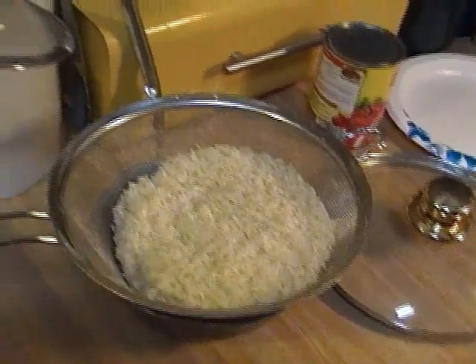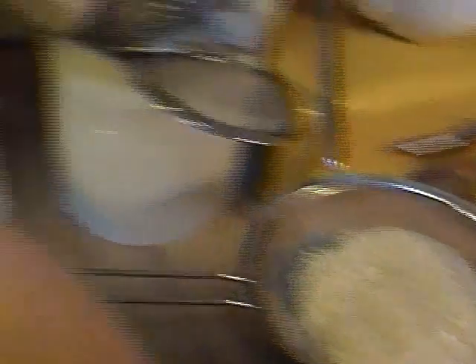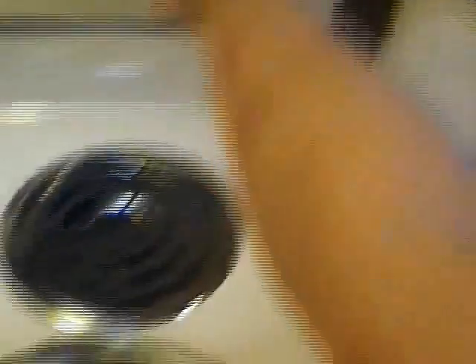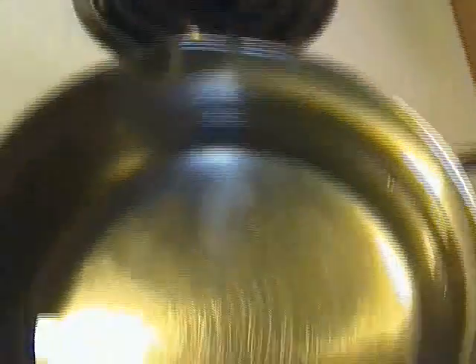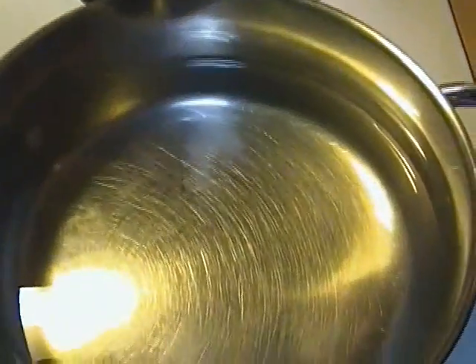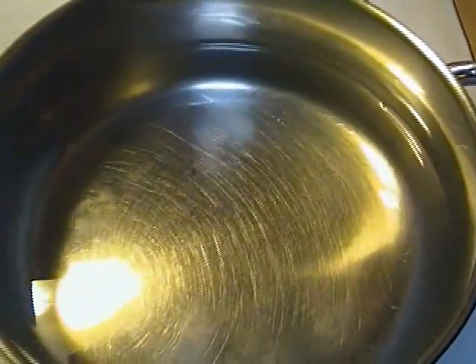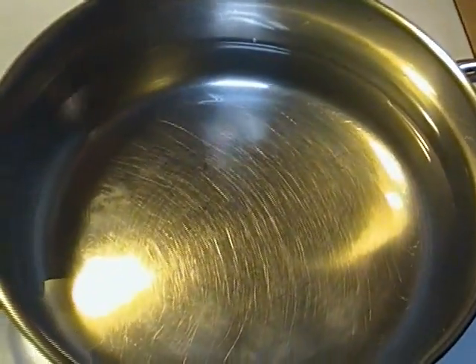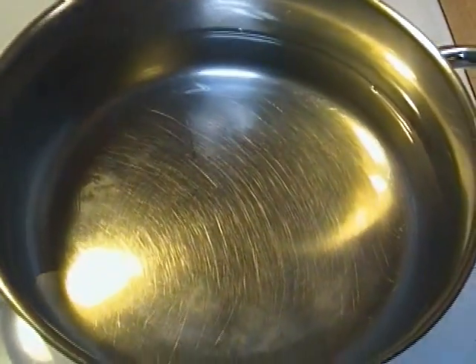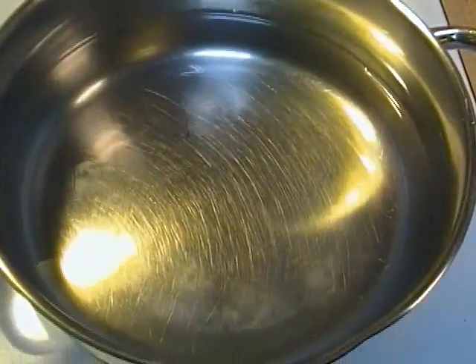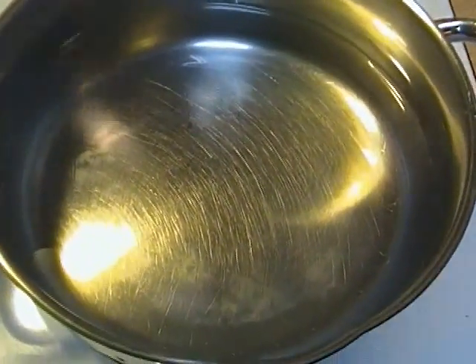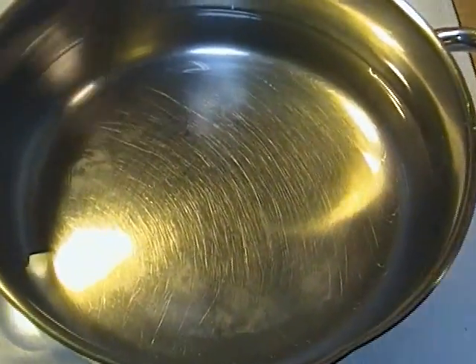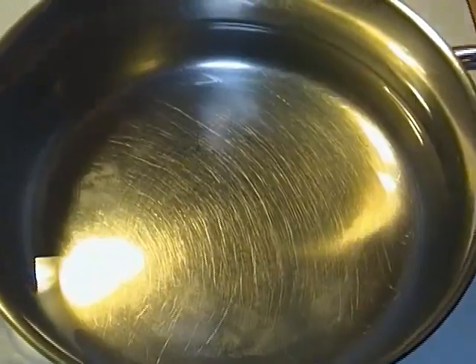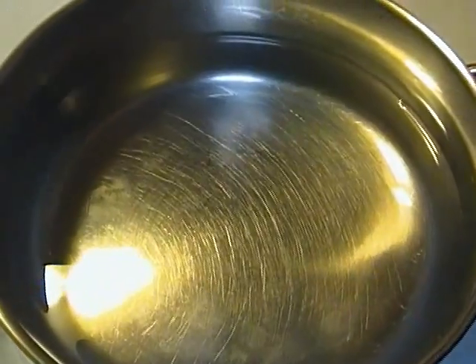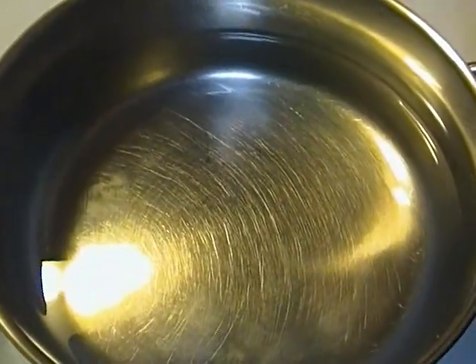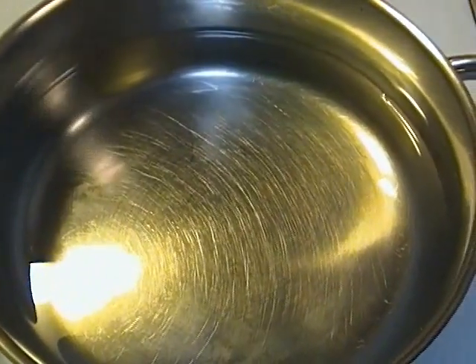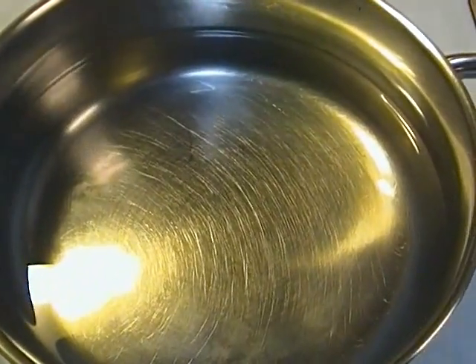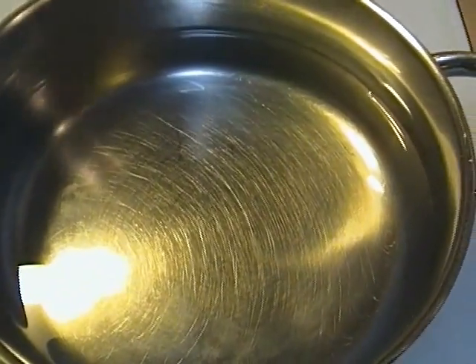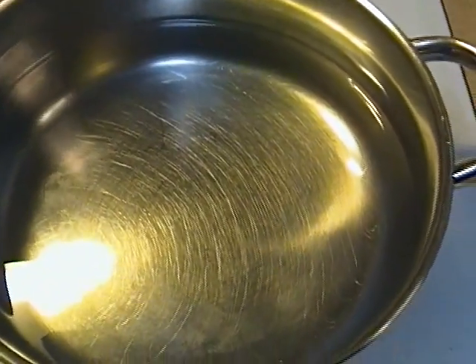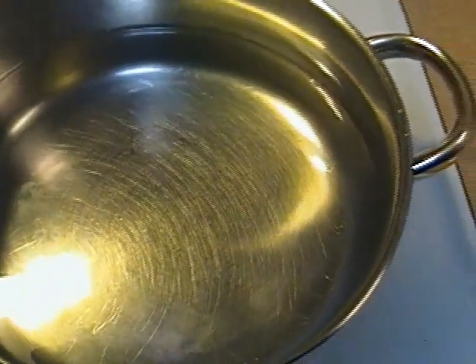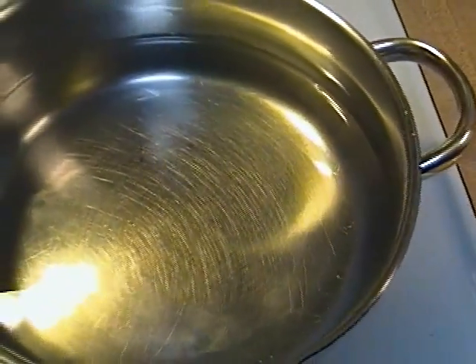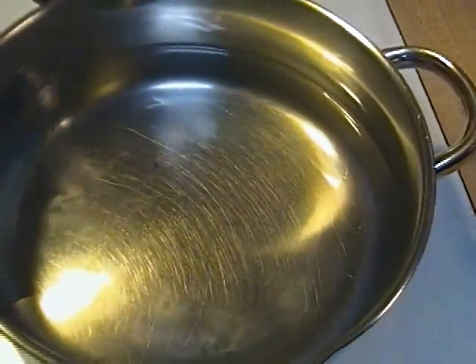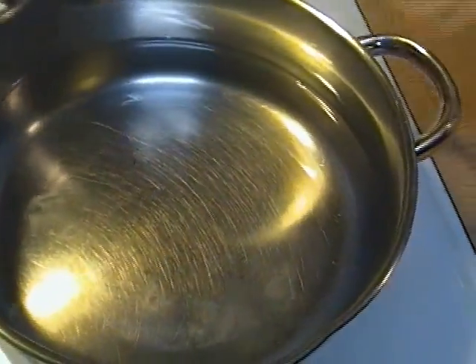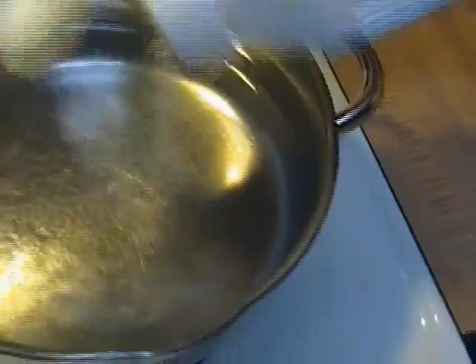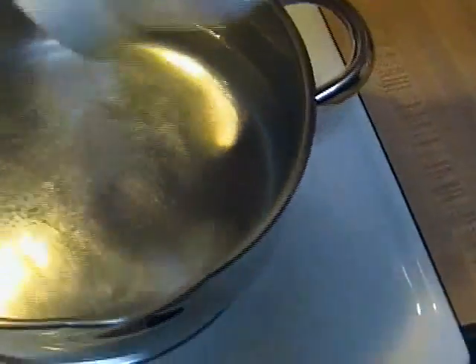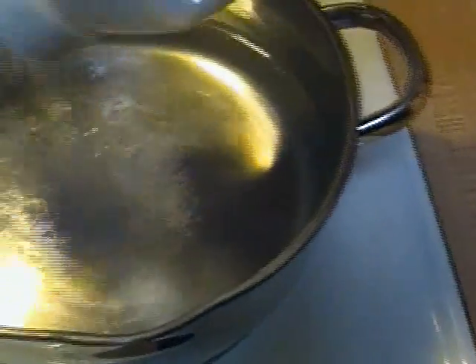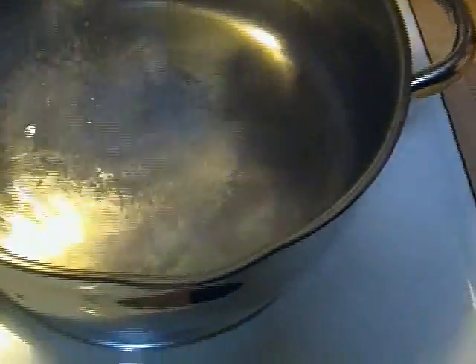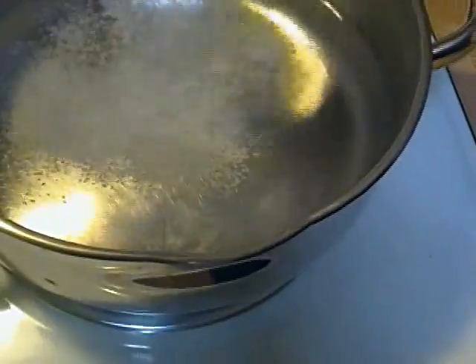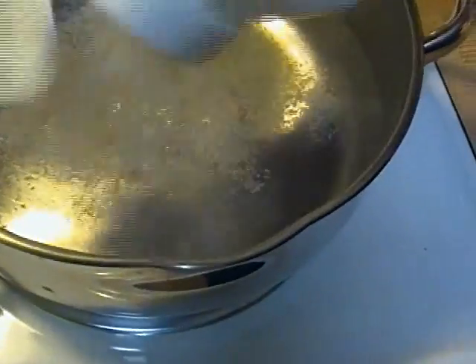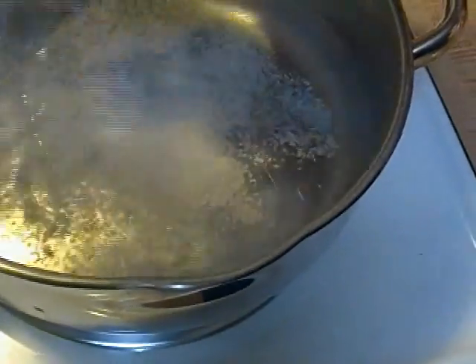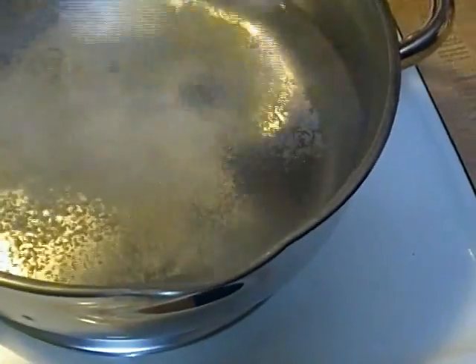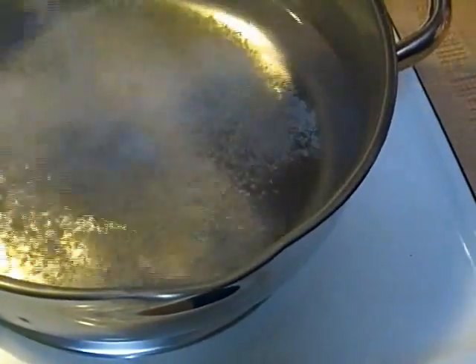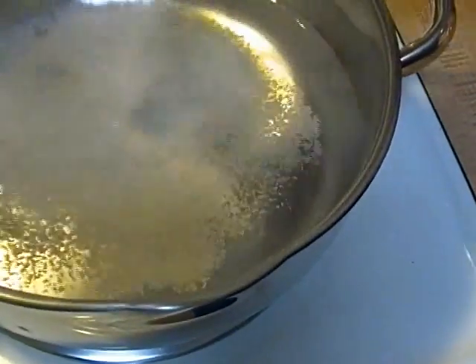It is cold water. Now I'm going to put it to boil and add a generous amount of salt. I don't want anybody commenting about the salt.